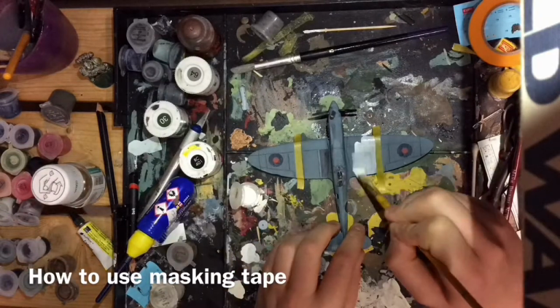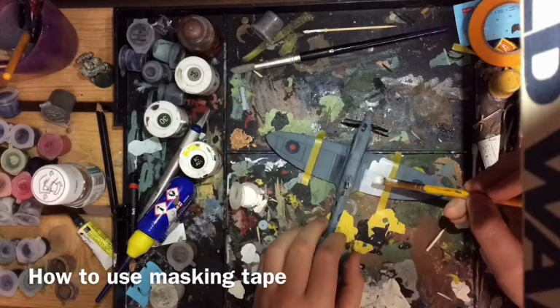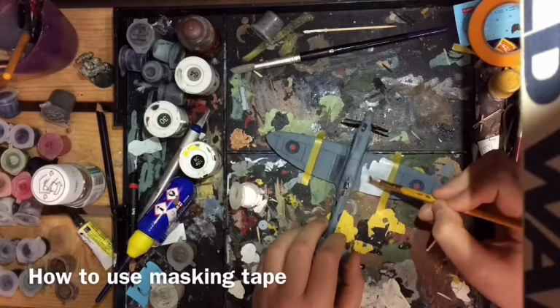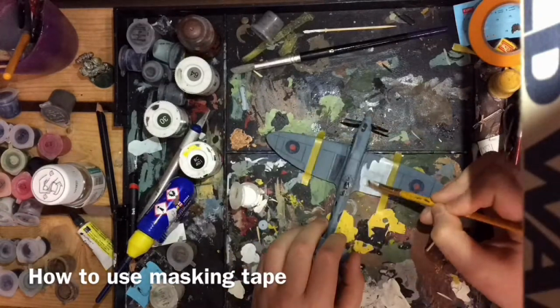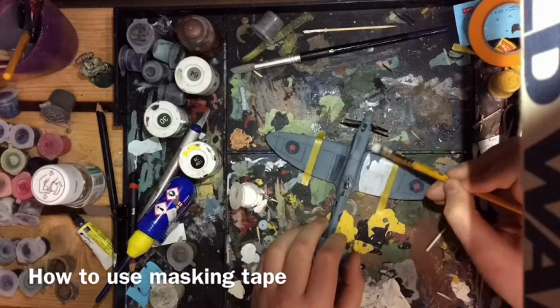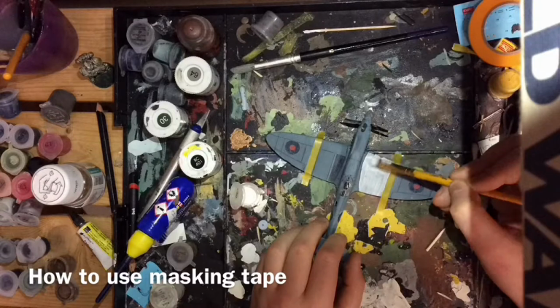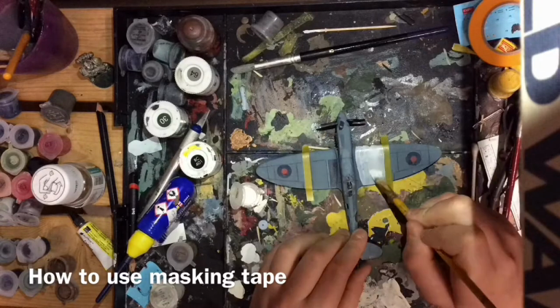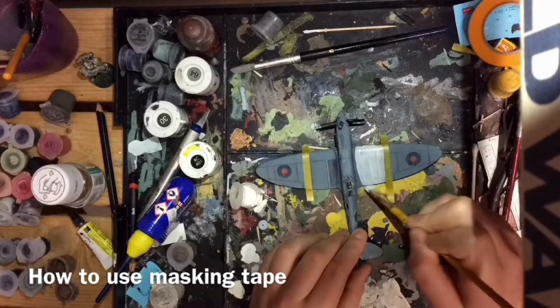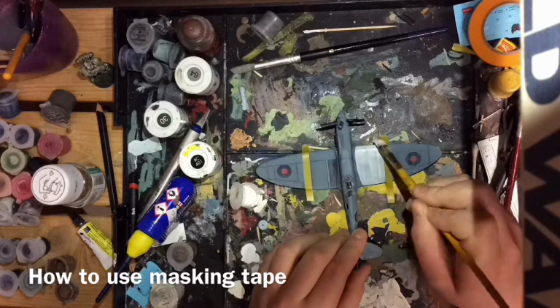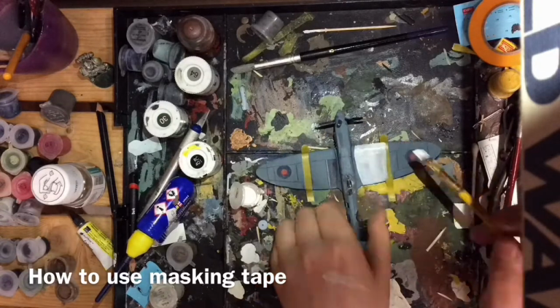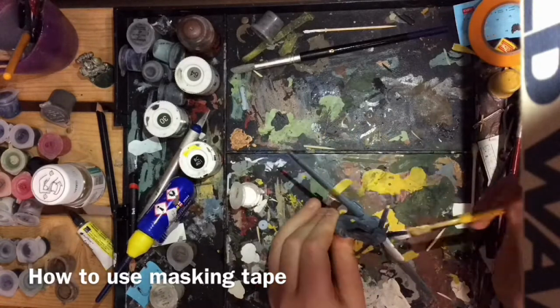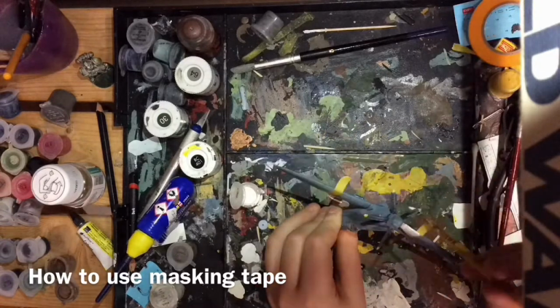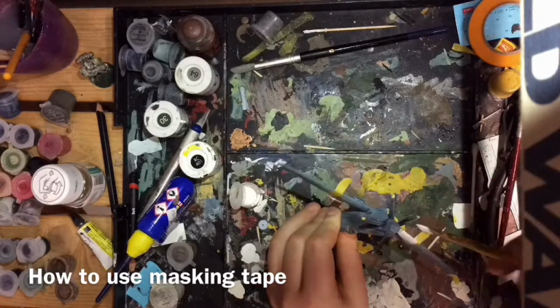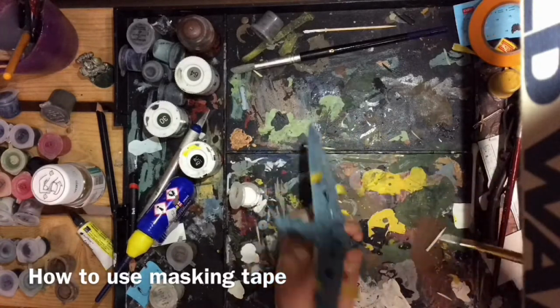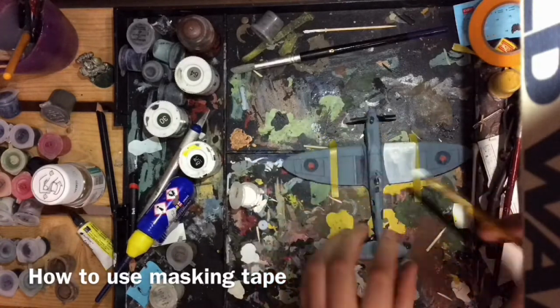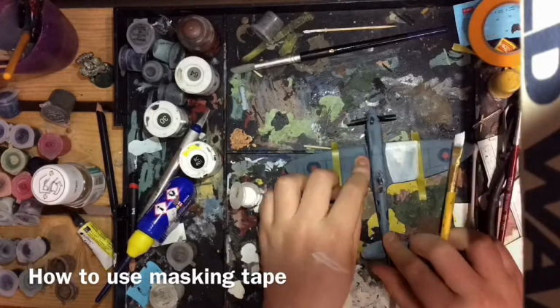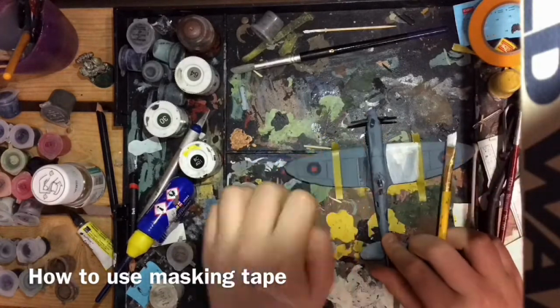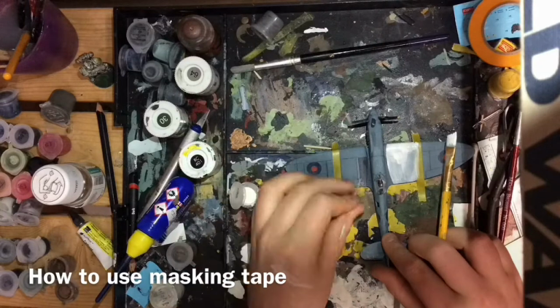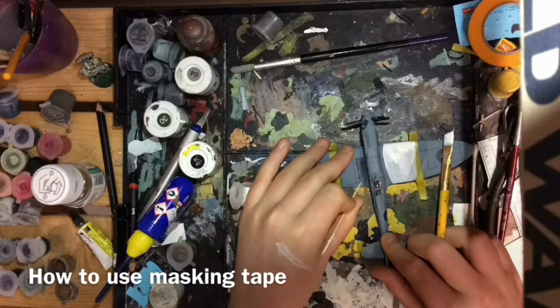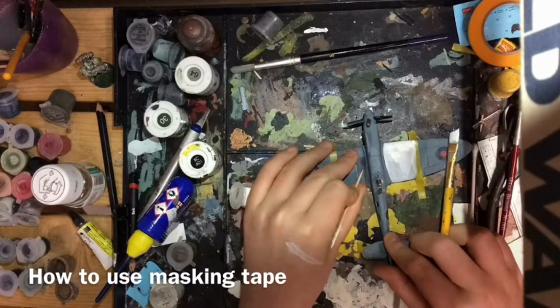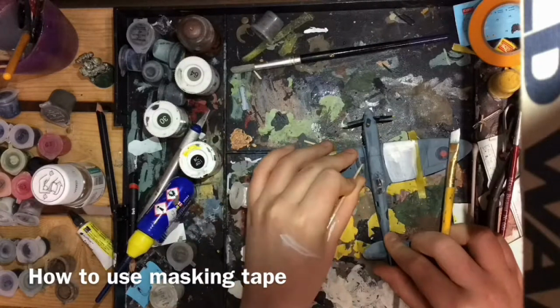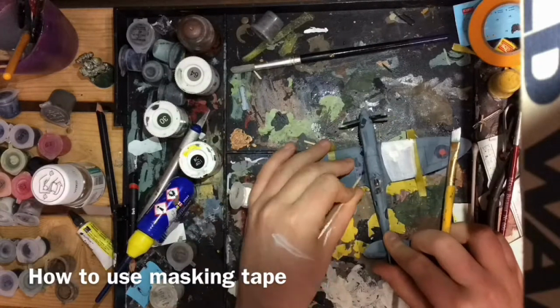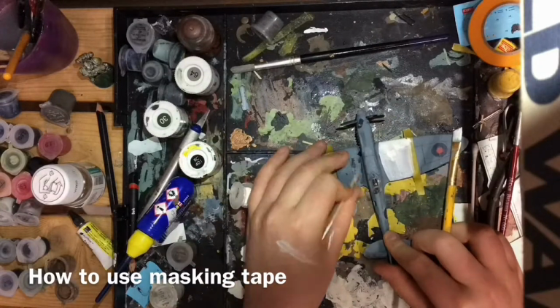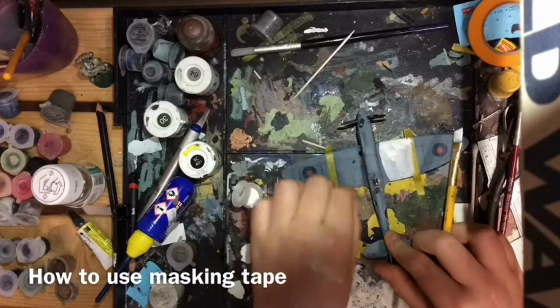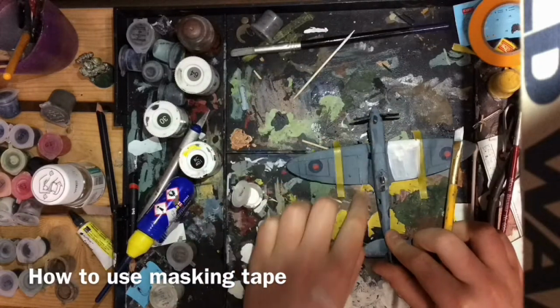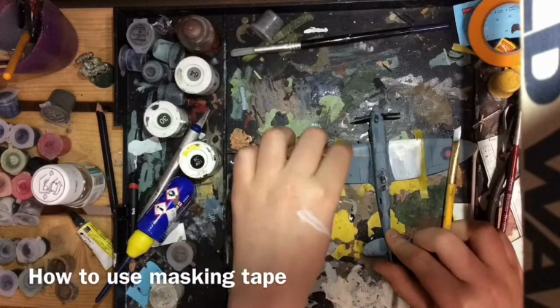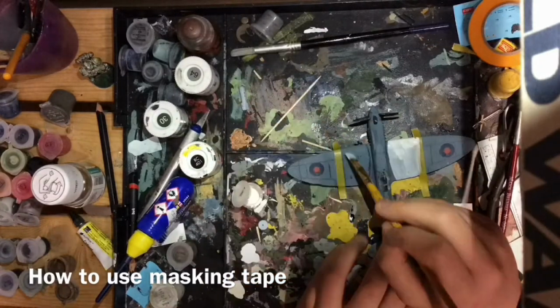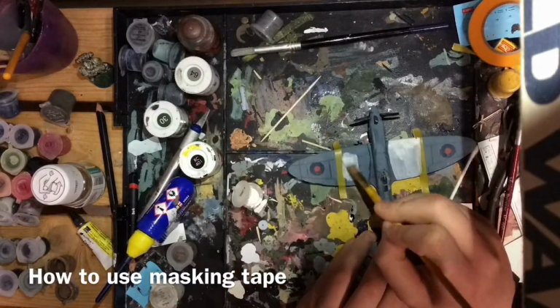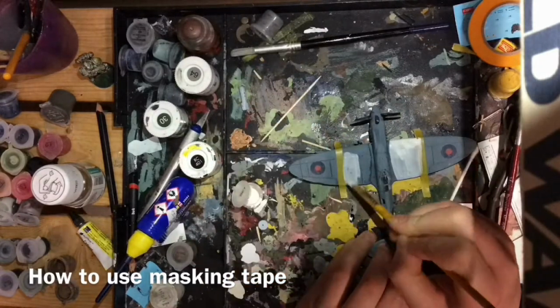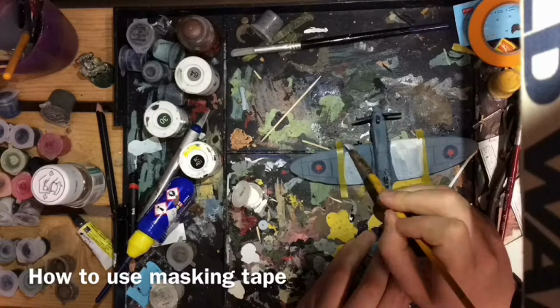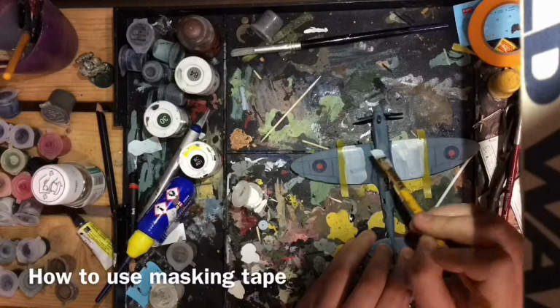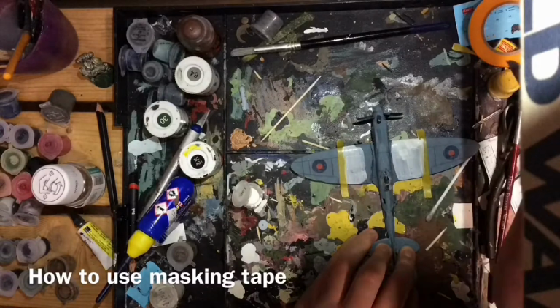On this Spitfire PRXIX I am painting it in its invasion stripes, so I start off with a small coat of white paint. When I built the model I didn't intend to do this, so I had to scratch off the original decal so I could paint it.